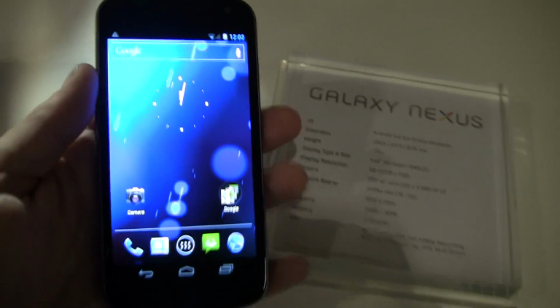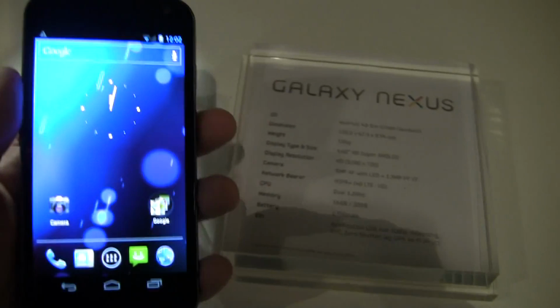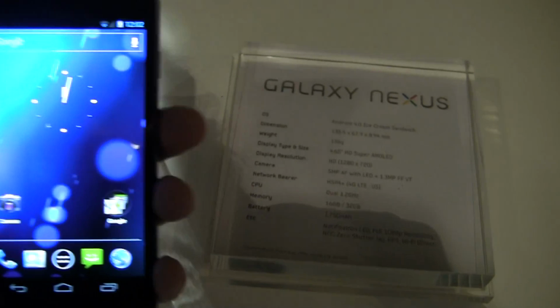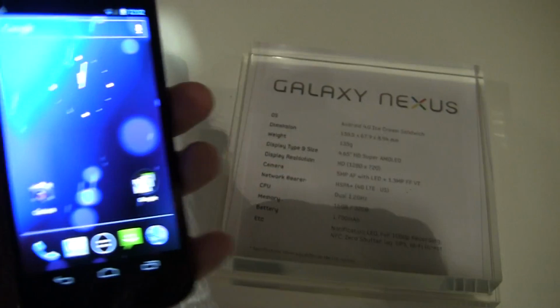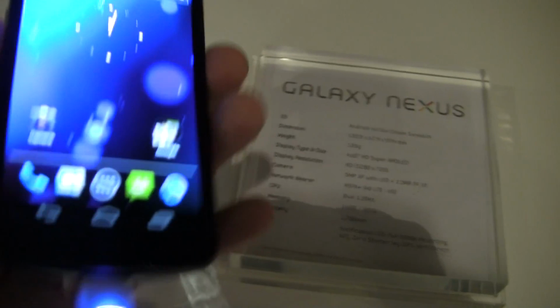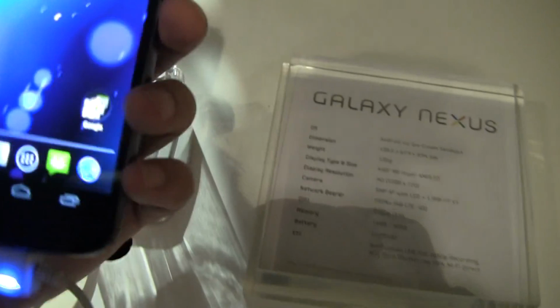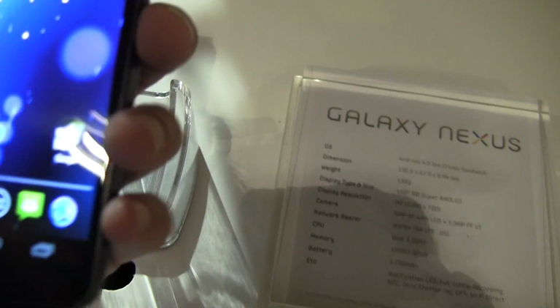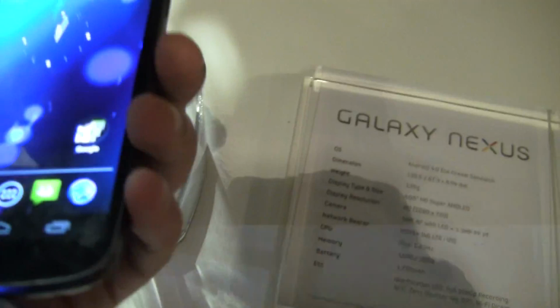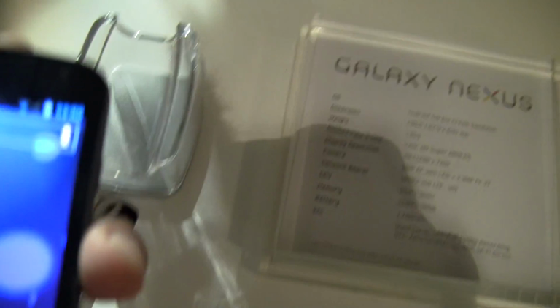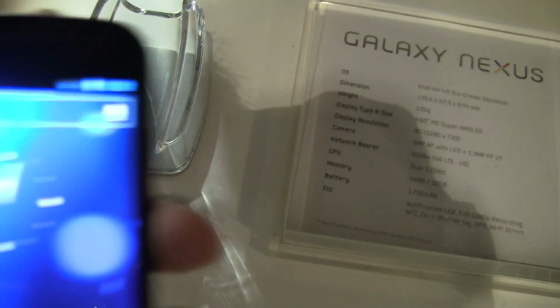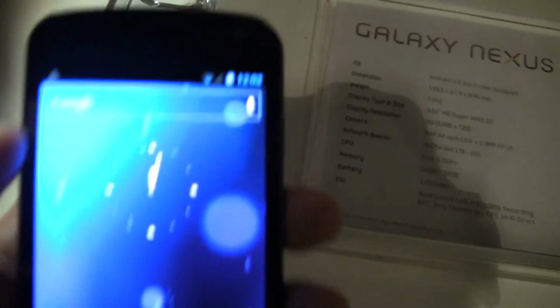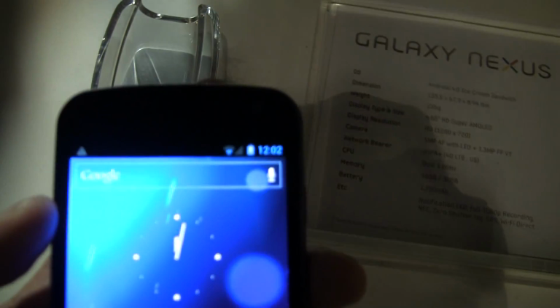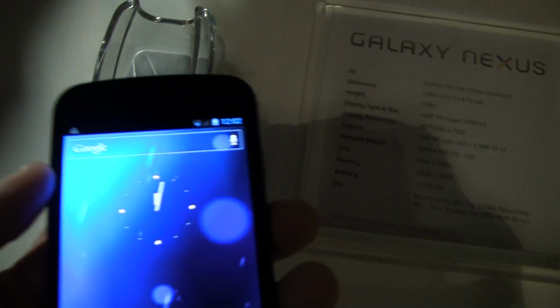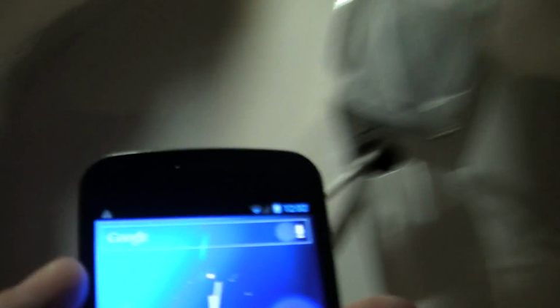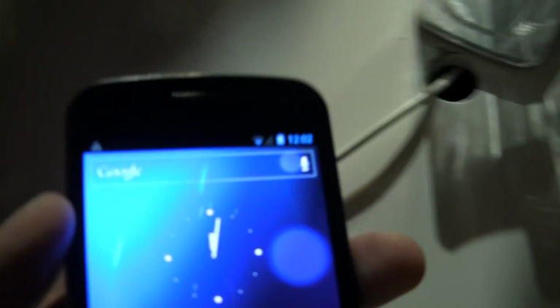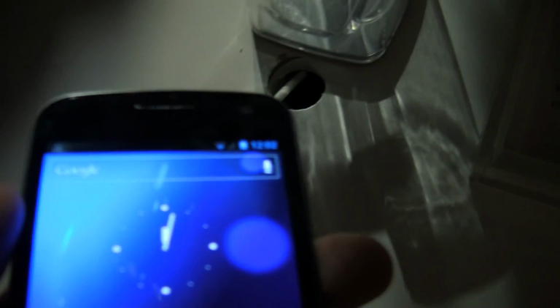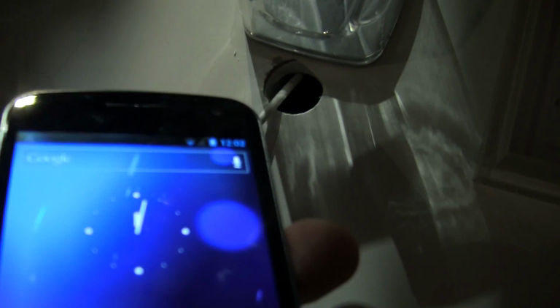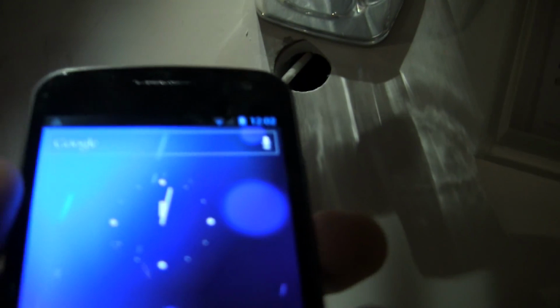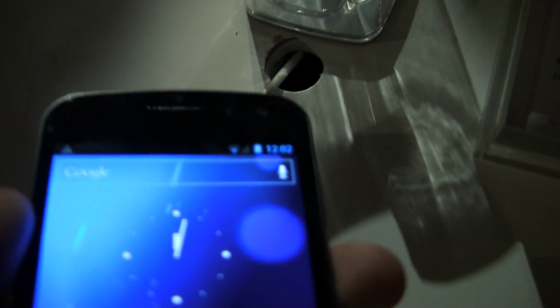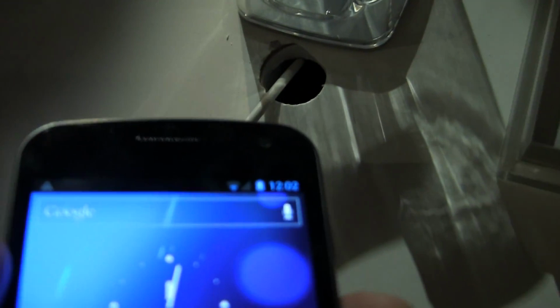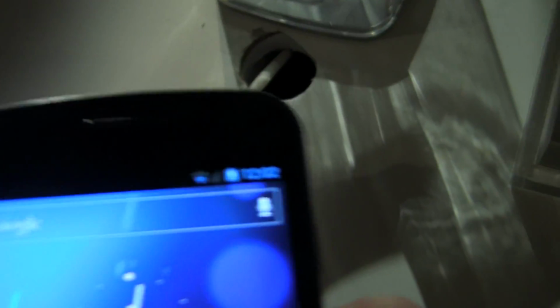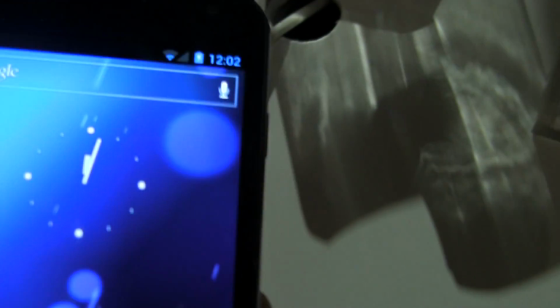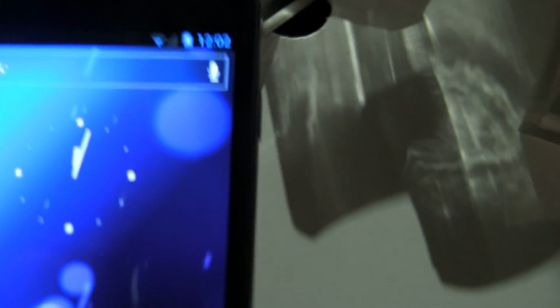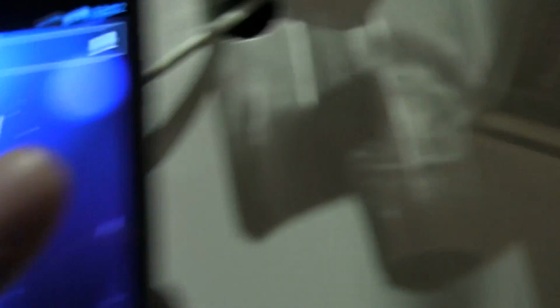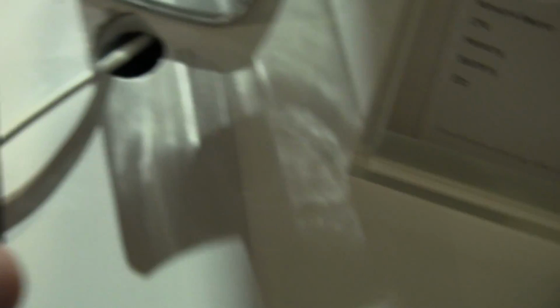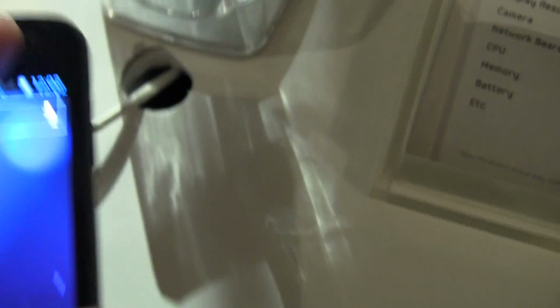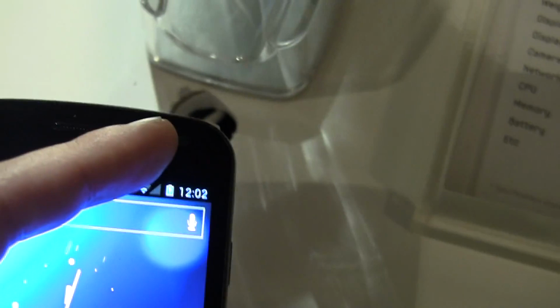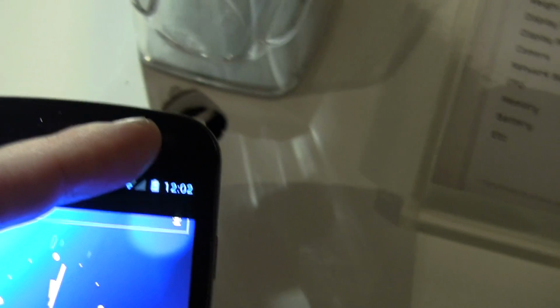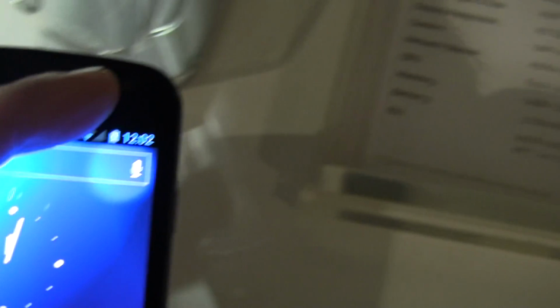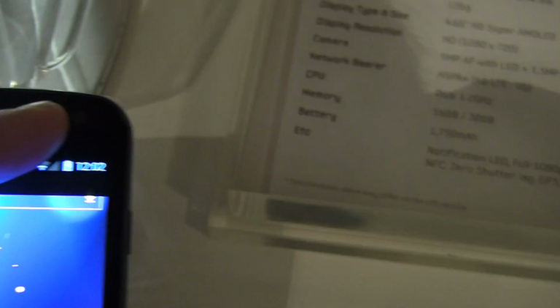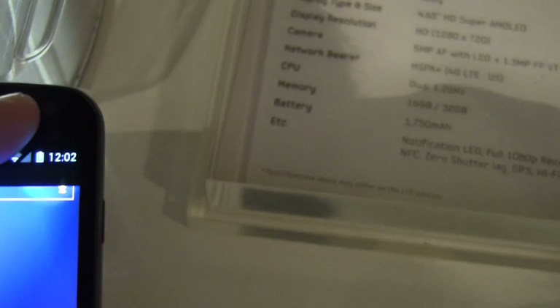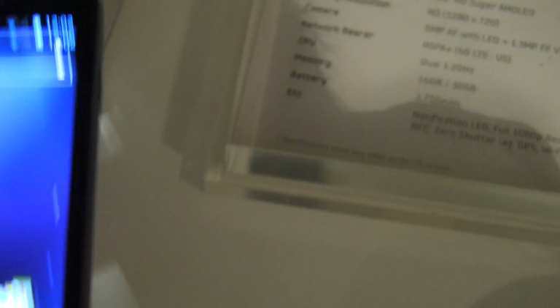Some other specs that you can see — actually let's go through the actual hardware on the device. At the top here, you can see the speaker or the earpiece. There's also a camera on the top right.